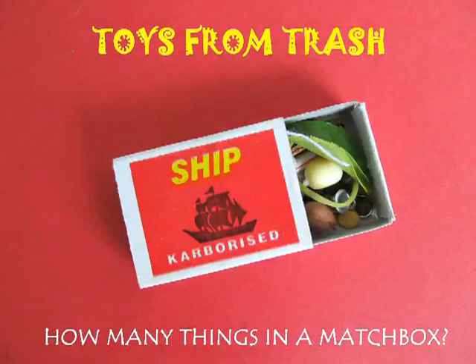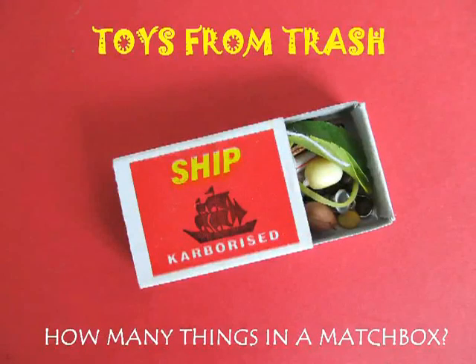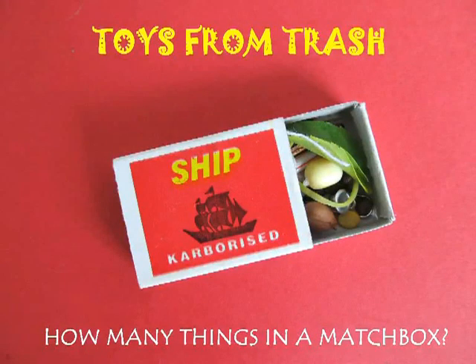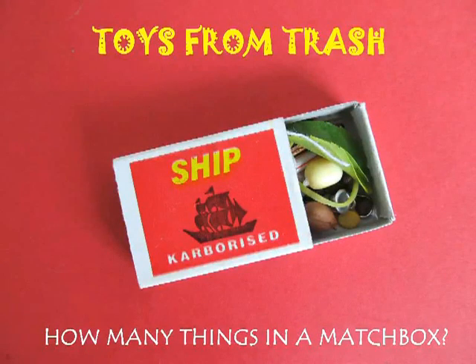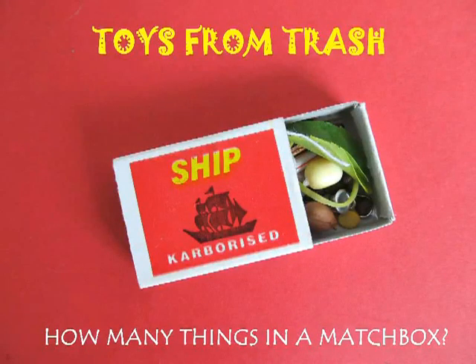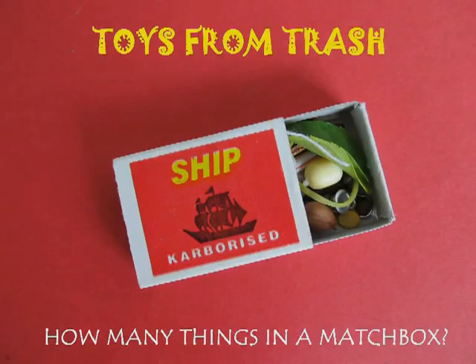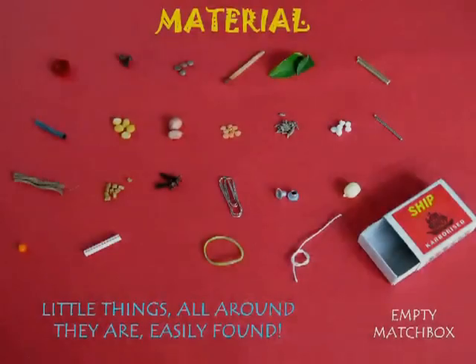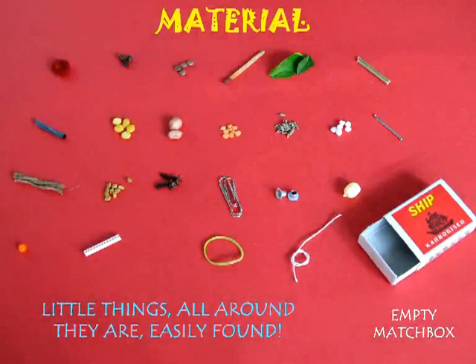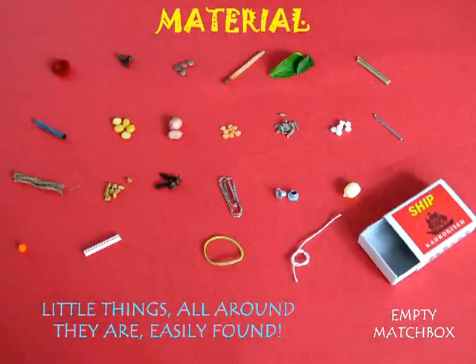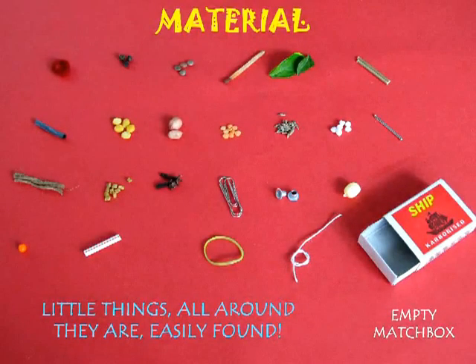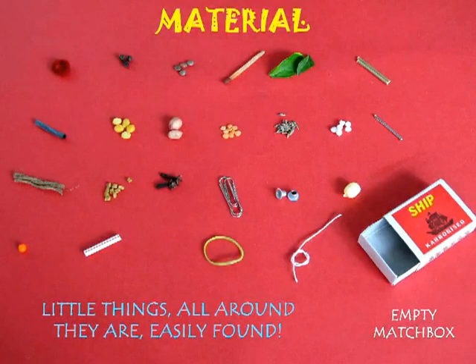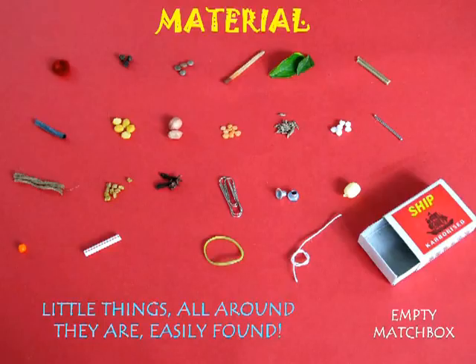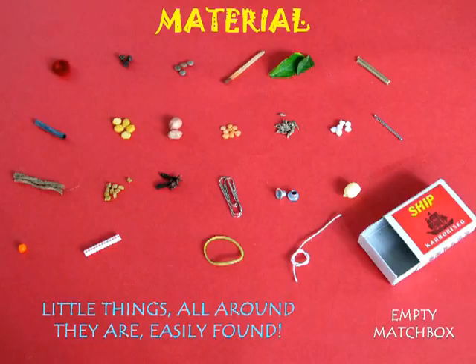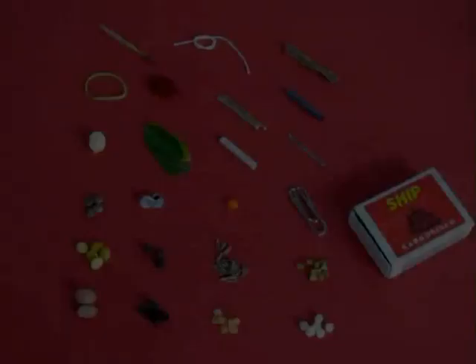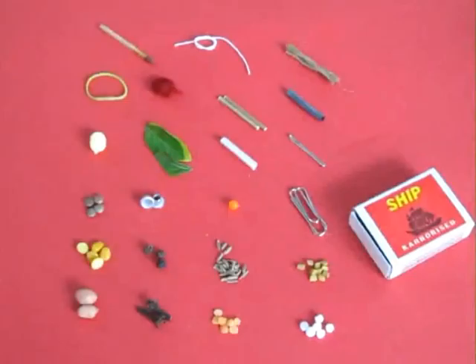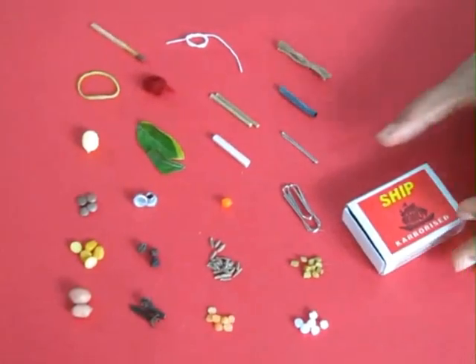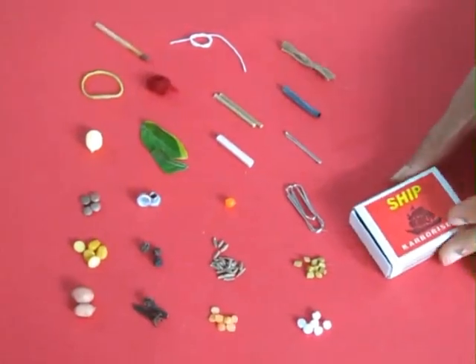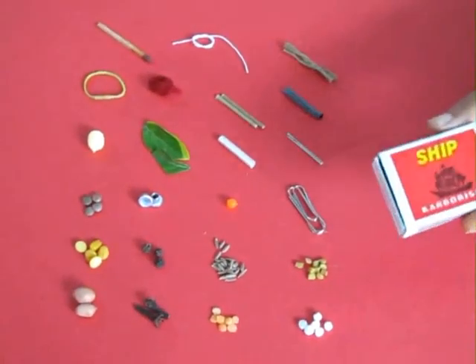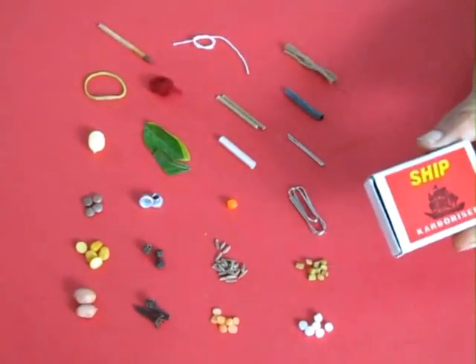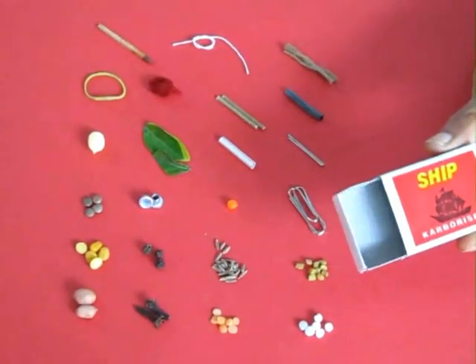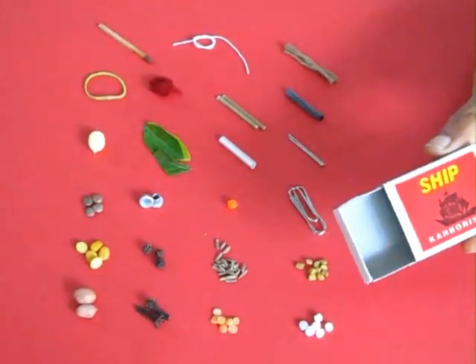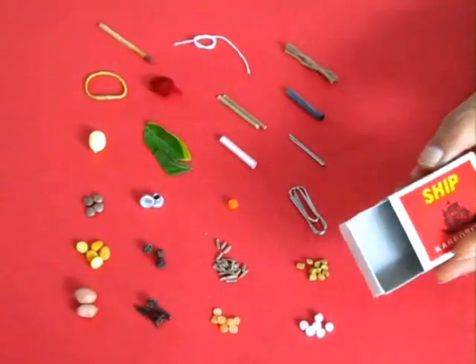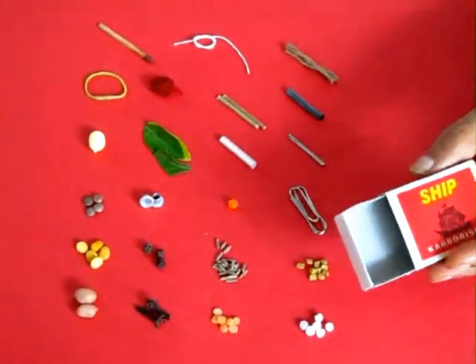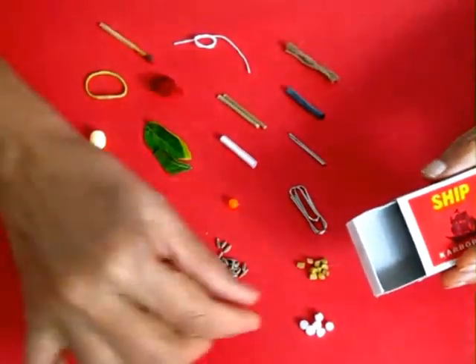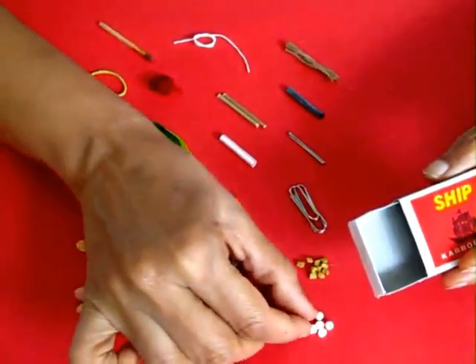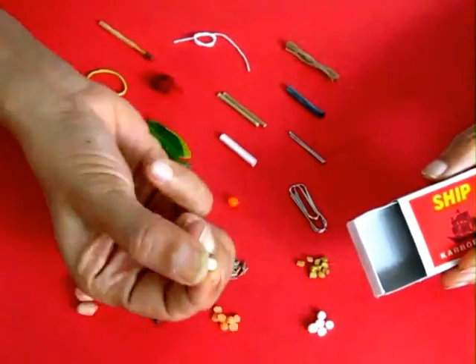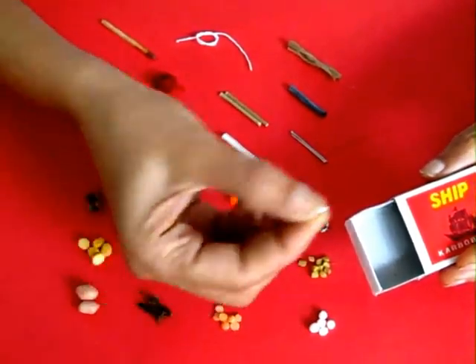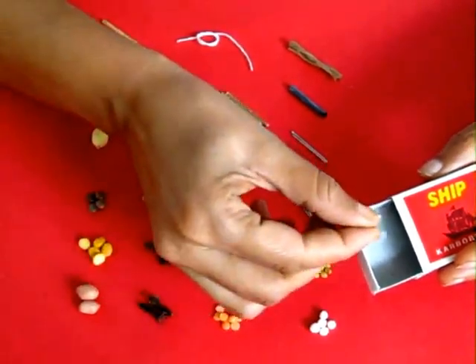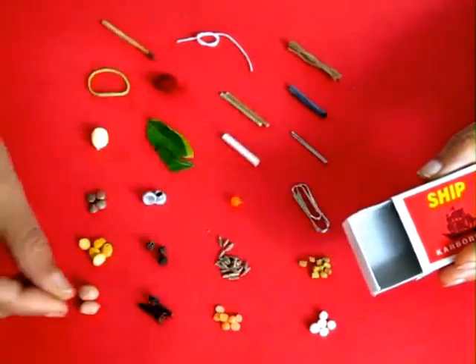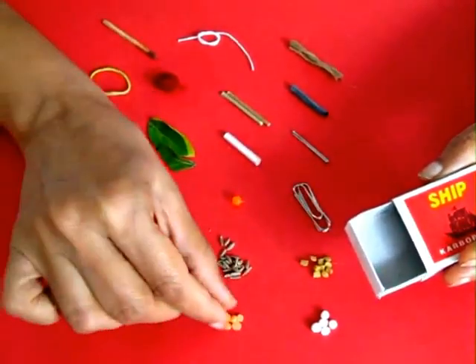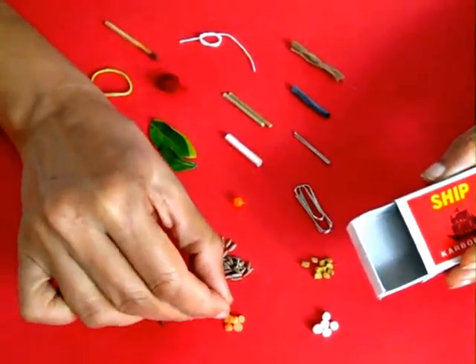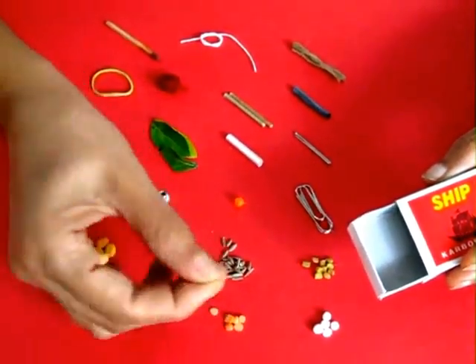How many things can you pack in an ordinary matchbox? This is a great experiment for children because it enables them to look at little things around them. Our world is full of micro things.